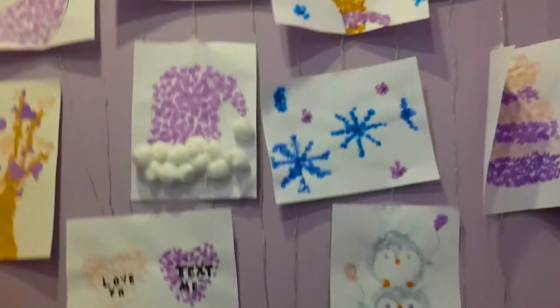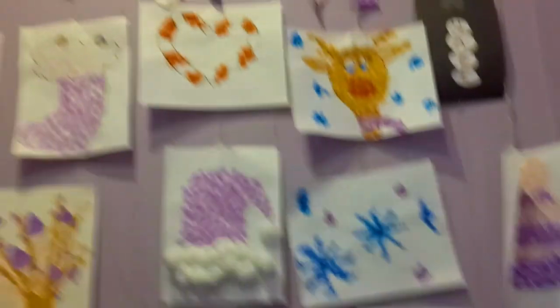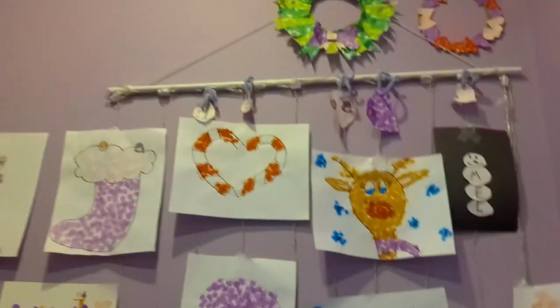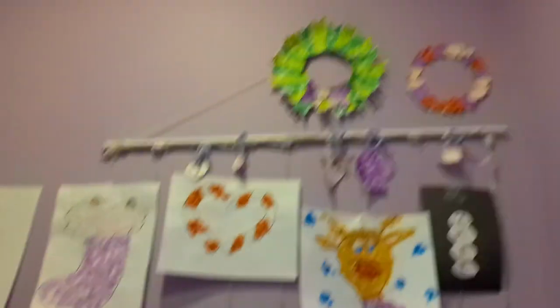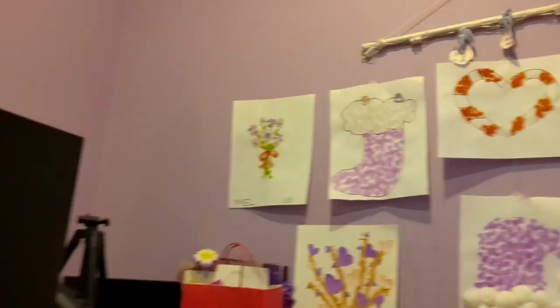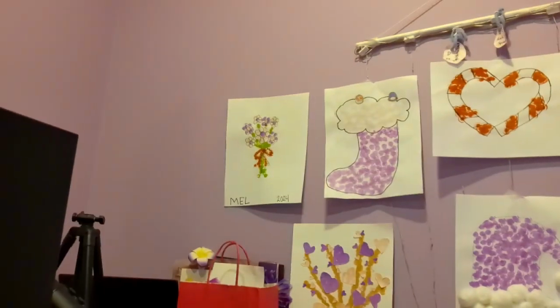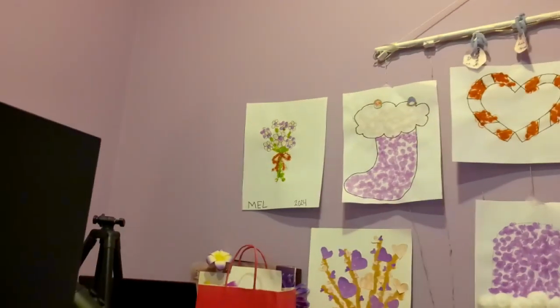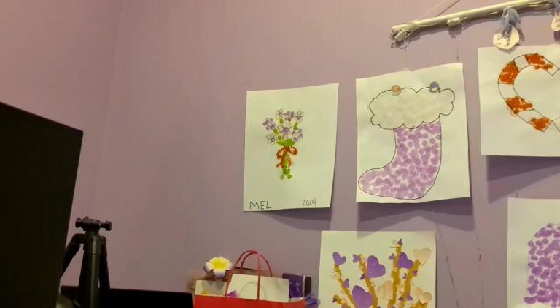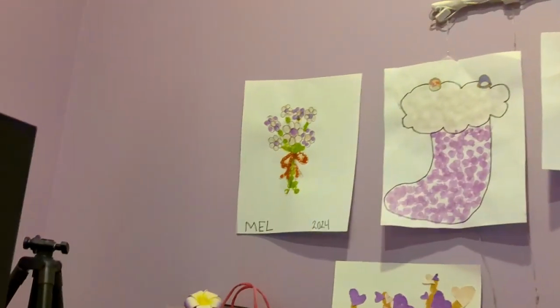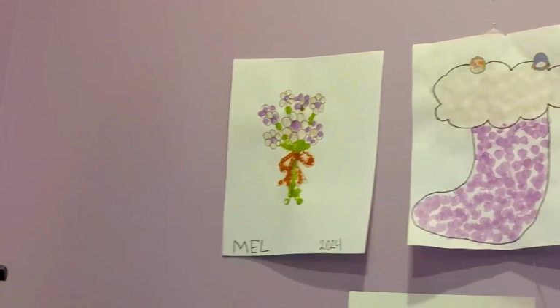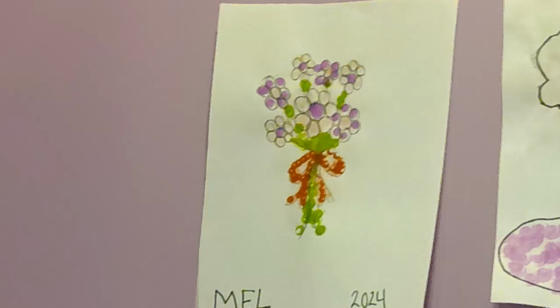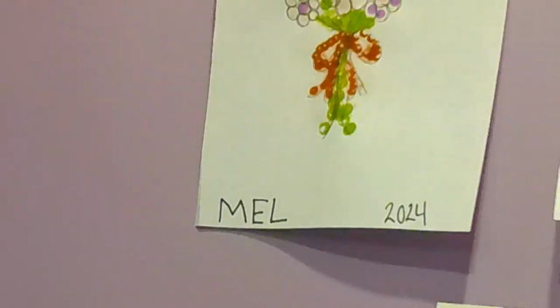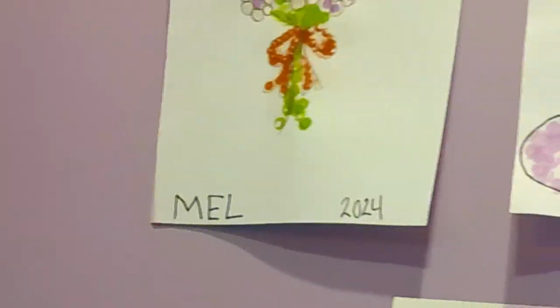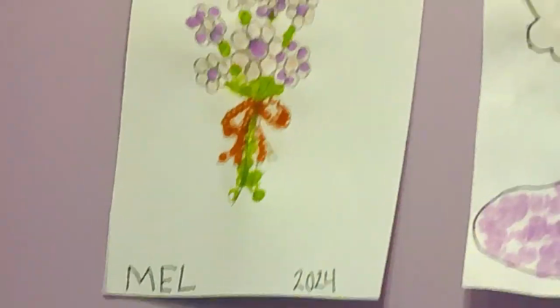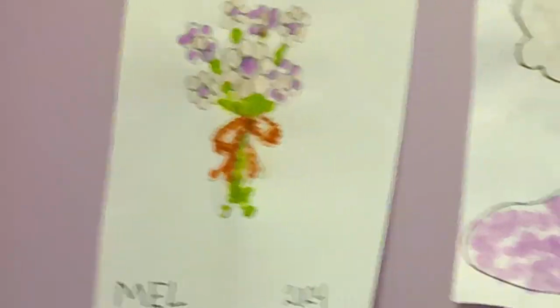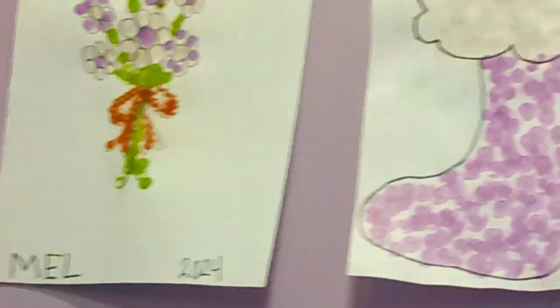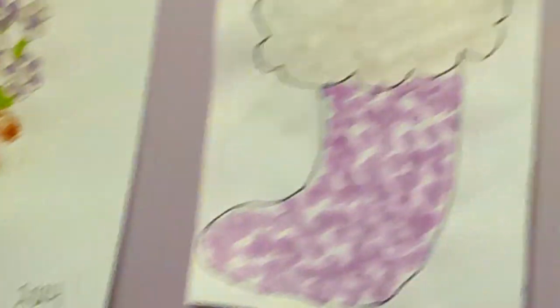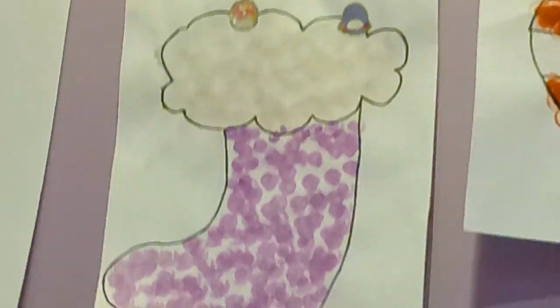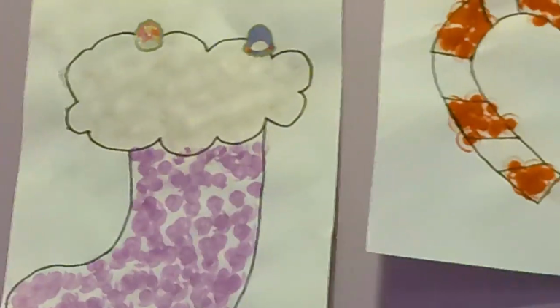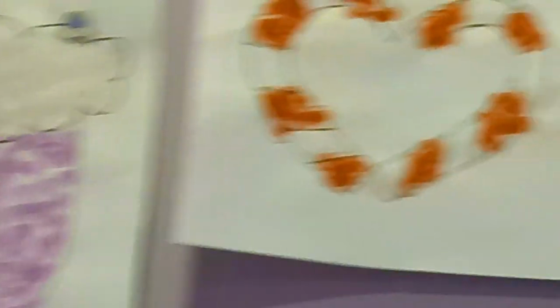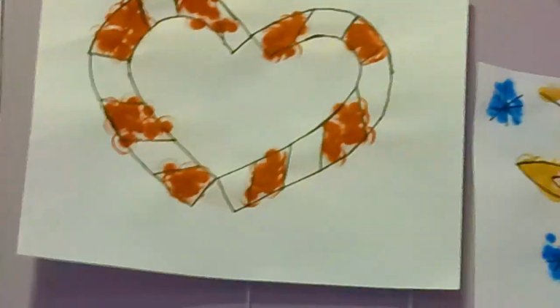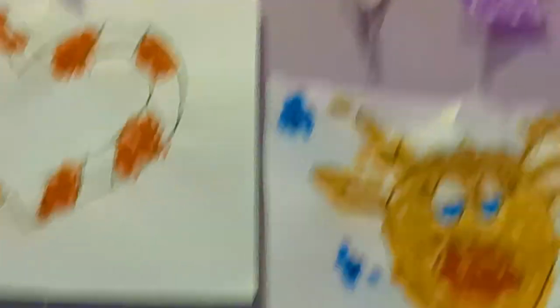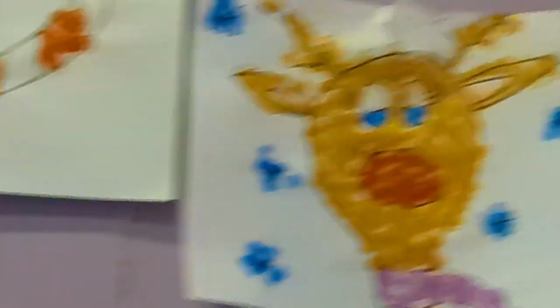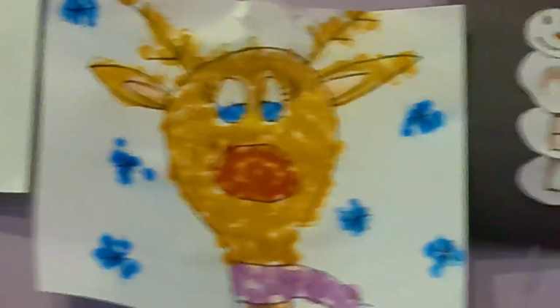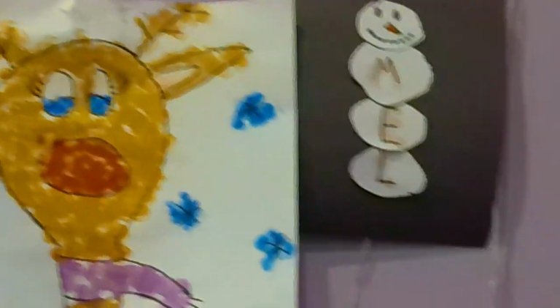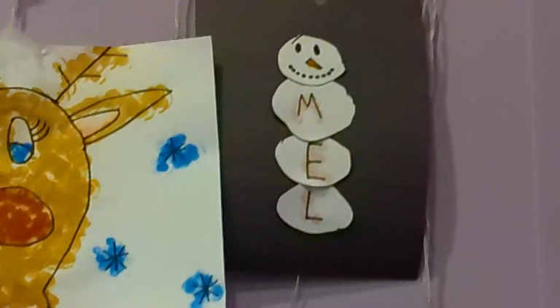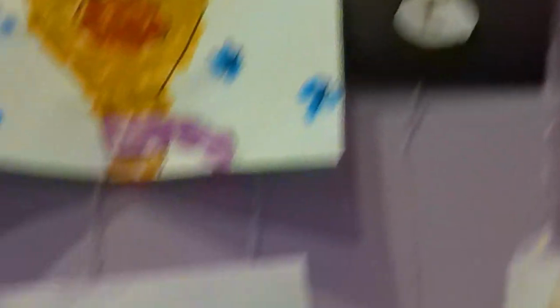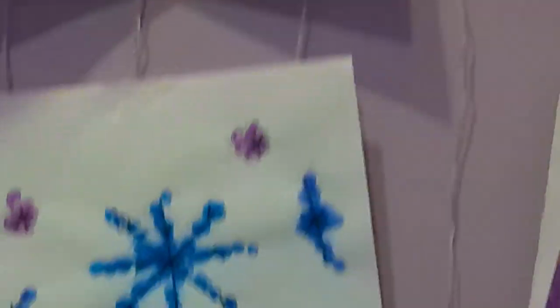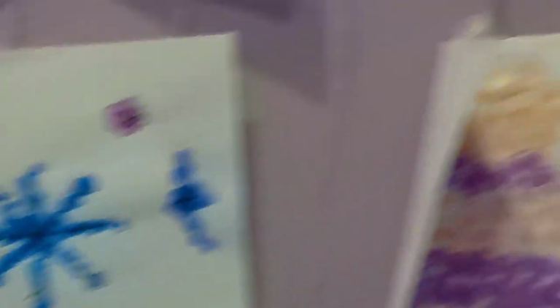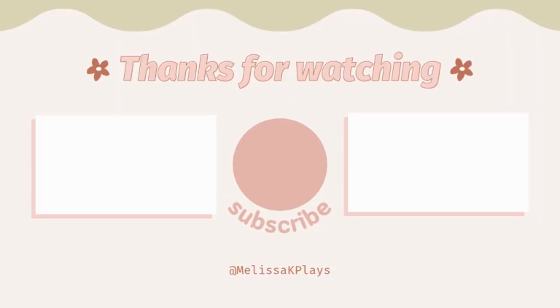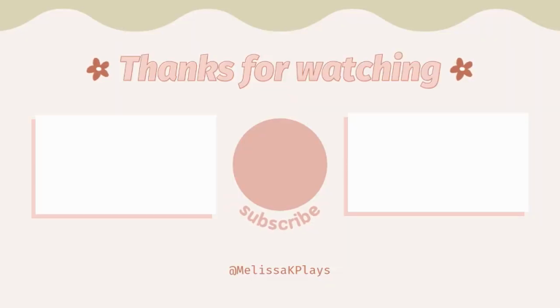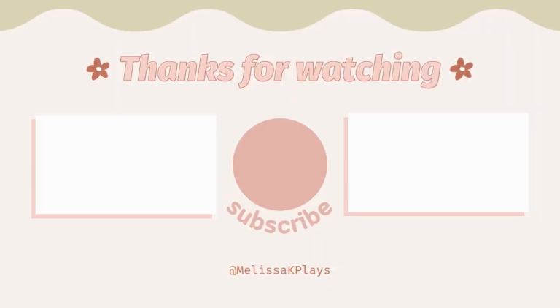Last but not least, this is Mel's art gallery. Mel loves art. After creating her pieces, Mel creates a space for them on her purple wall. Thank you.